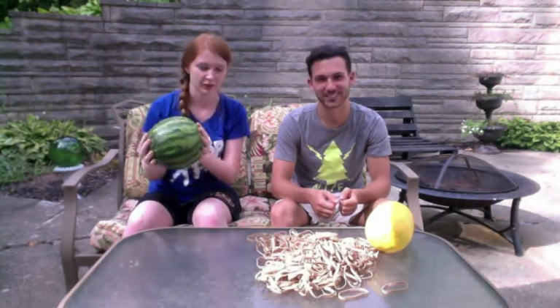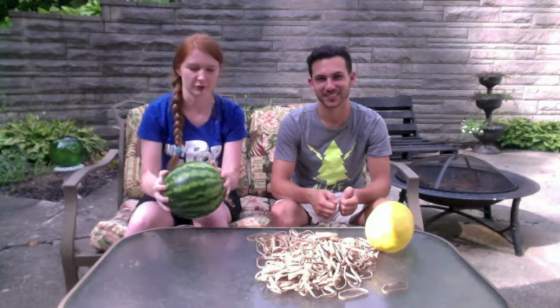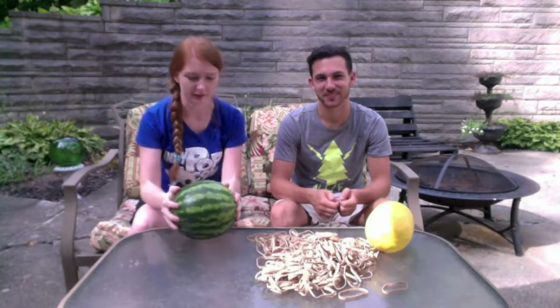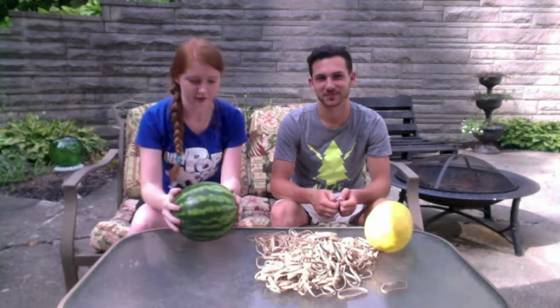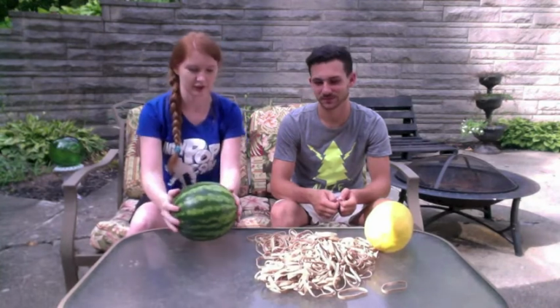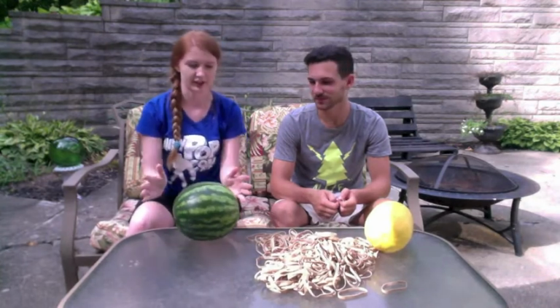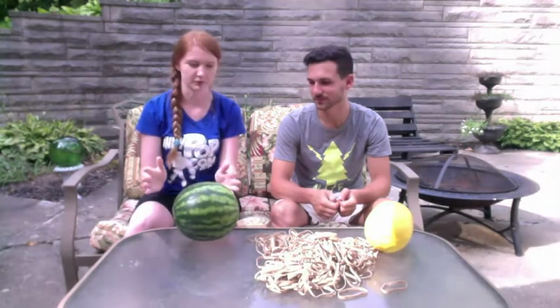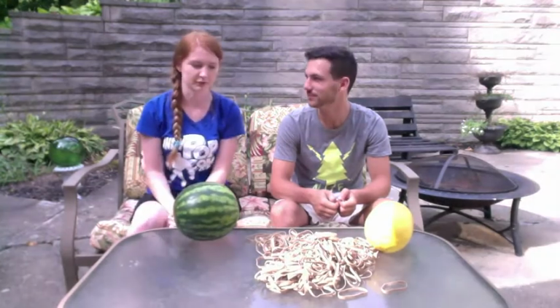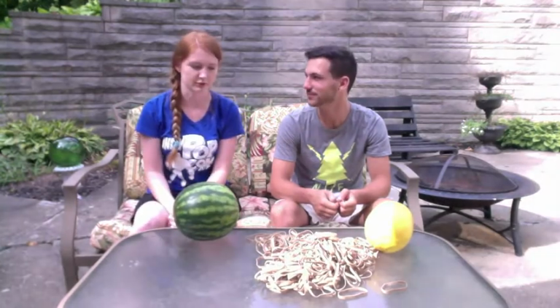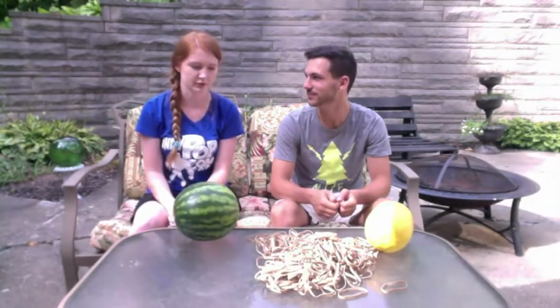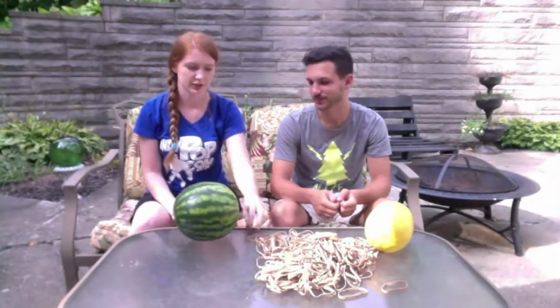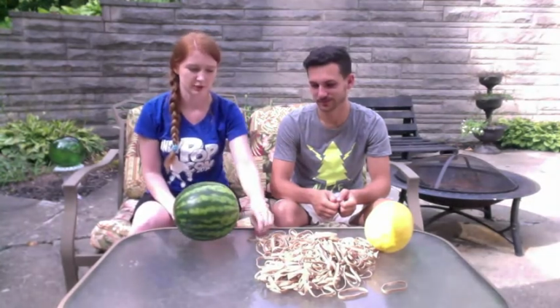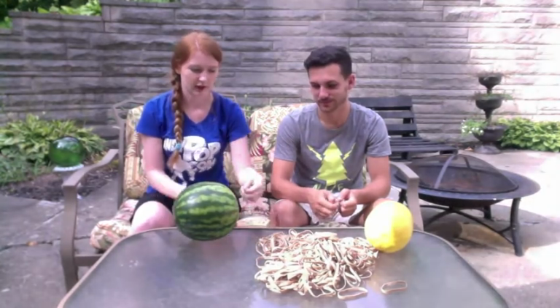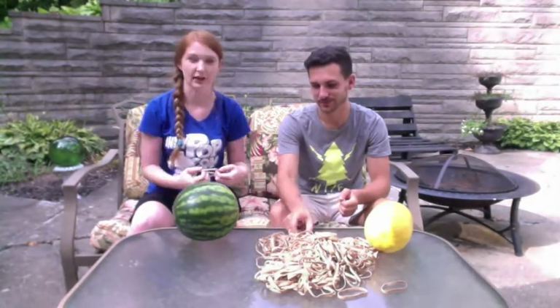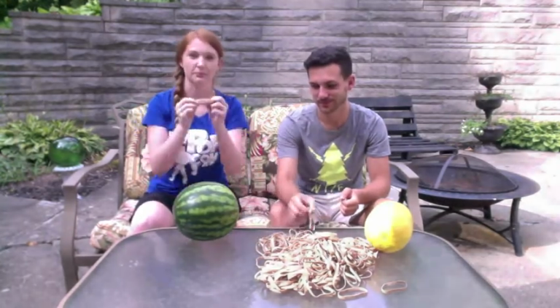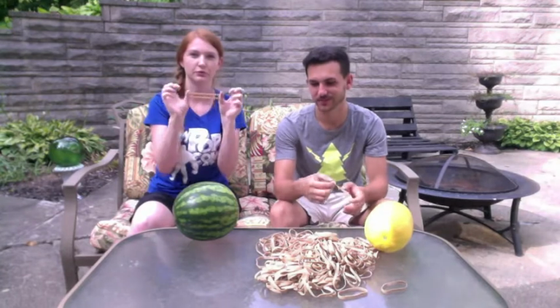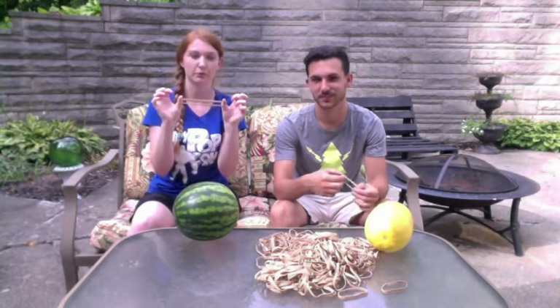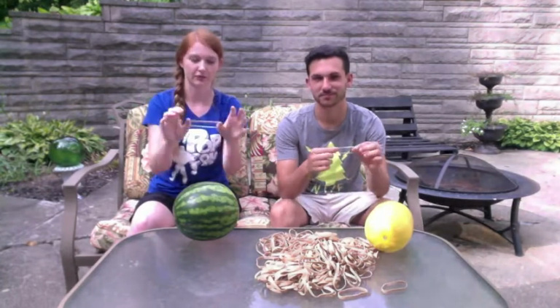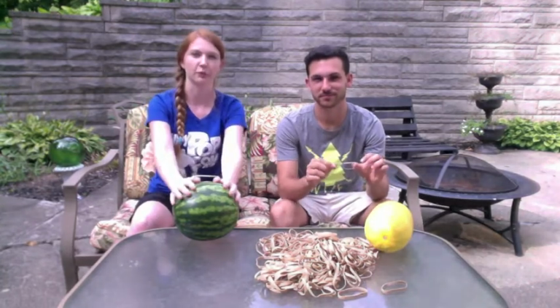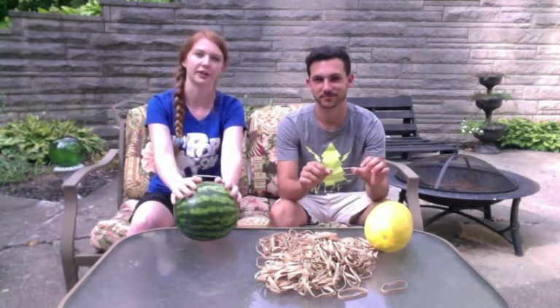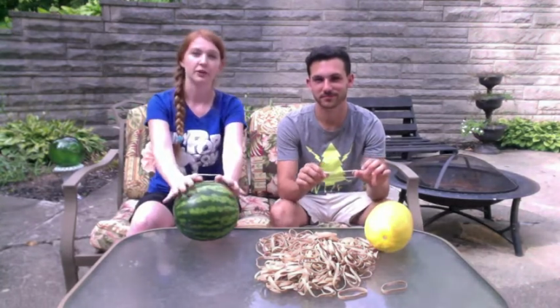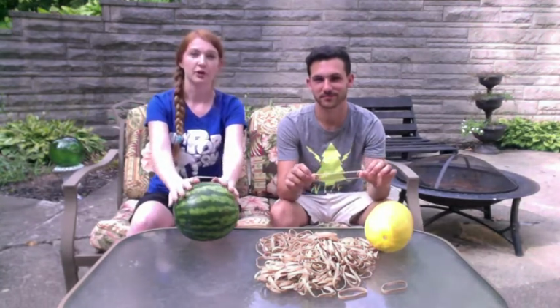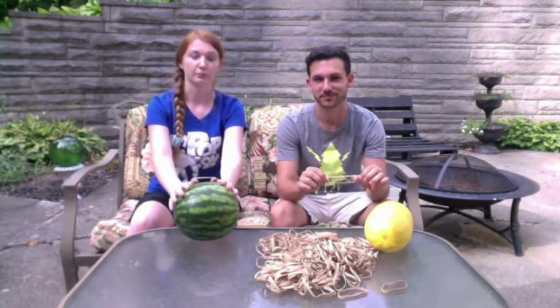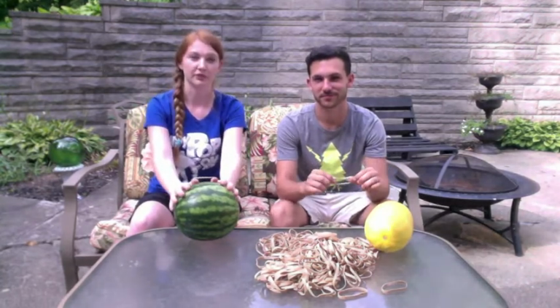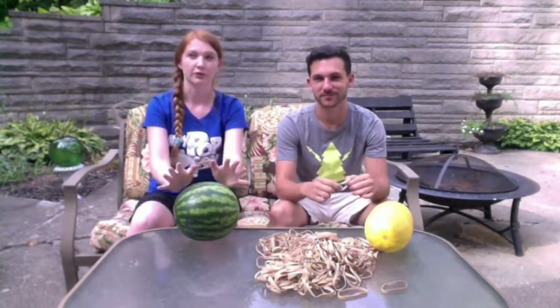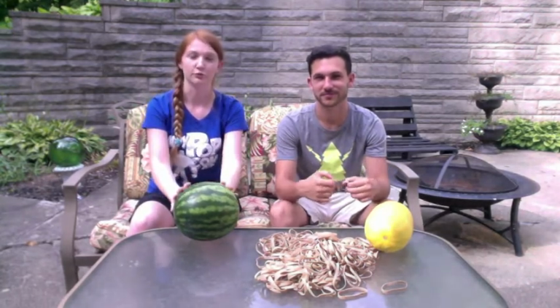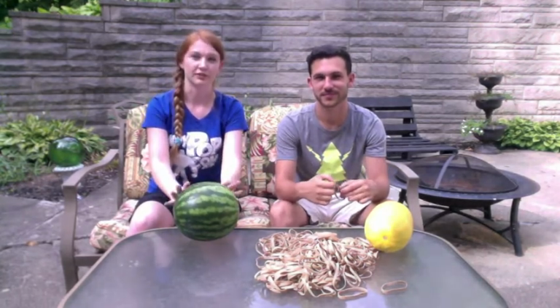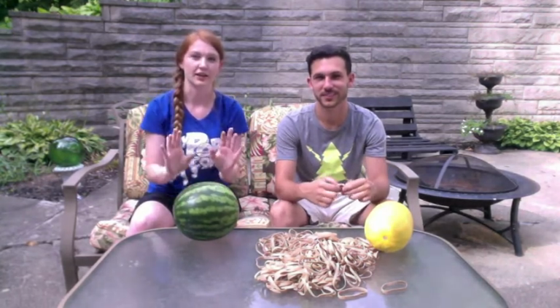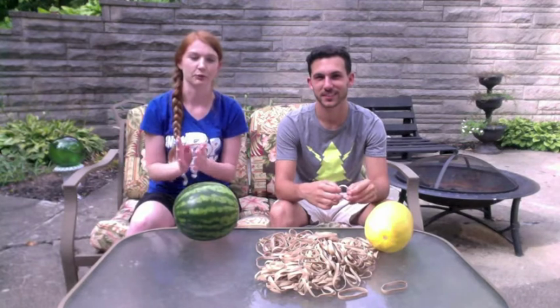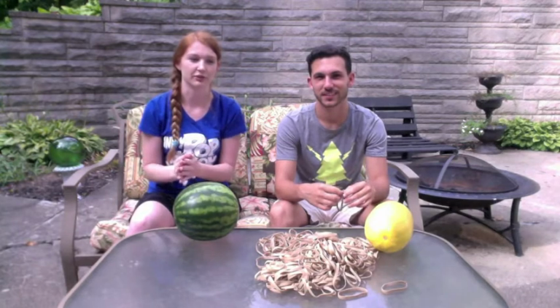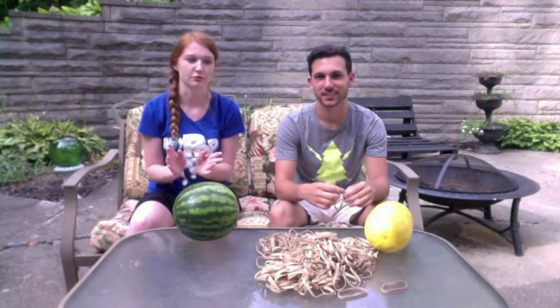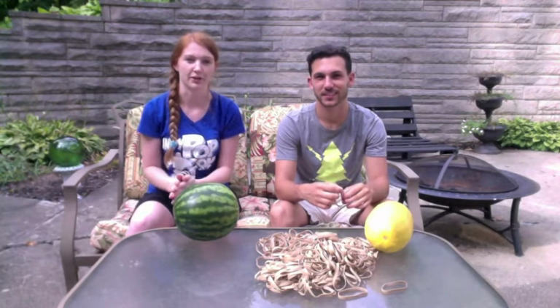So how this is going to work is we are going to each at a time put two rubber bands around this watermelon. Whoever explodes it loses and then the winner gets to choose a punishment.